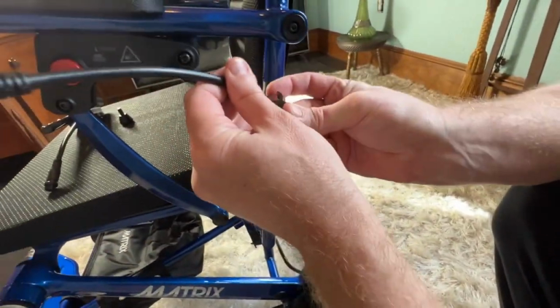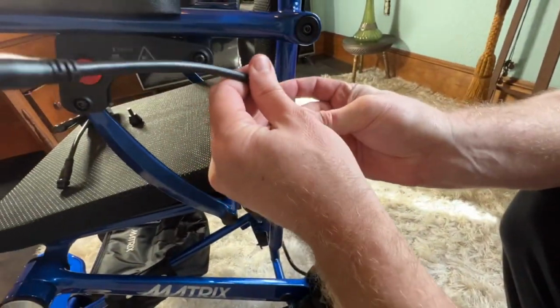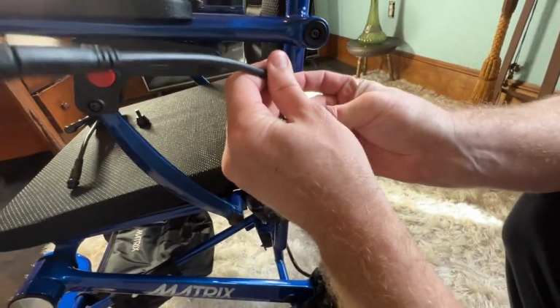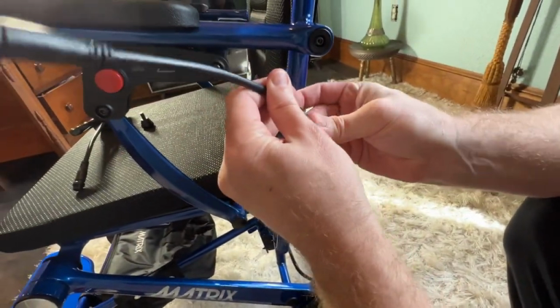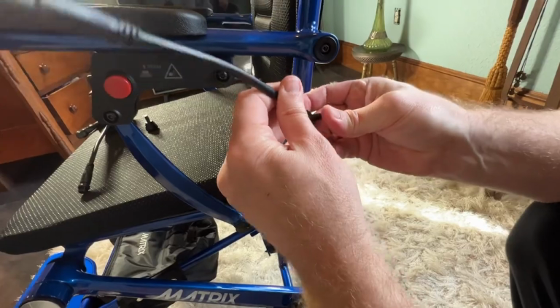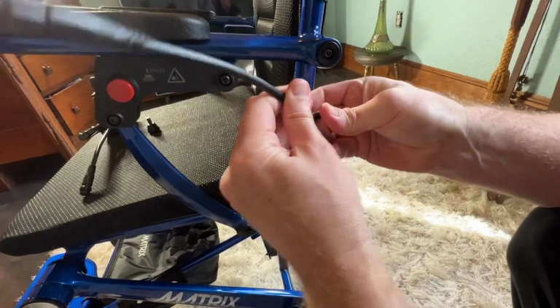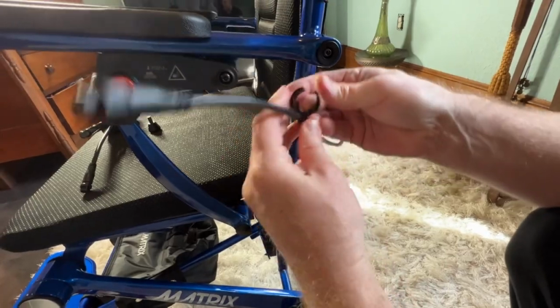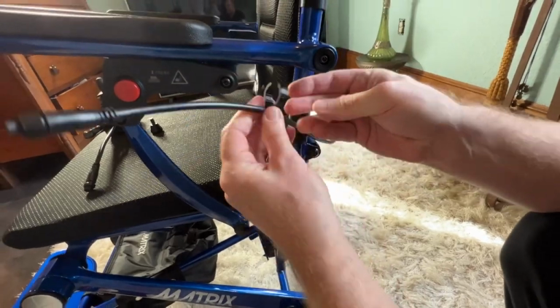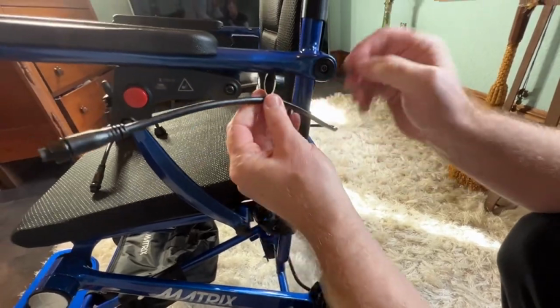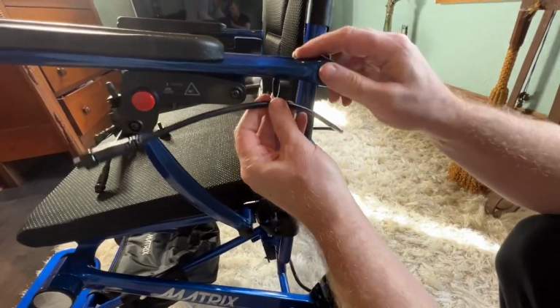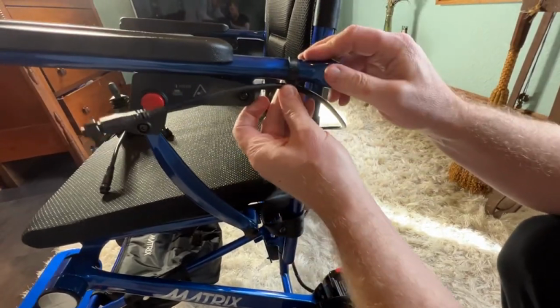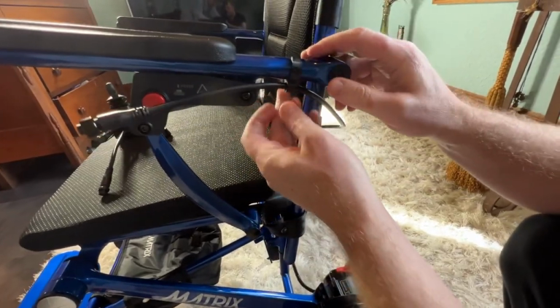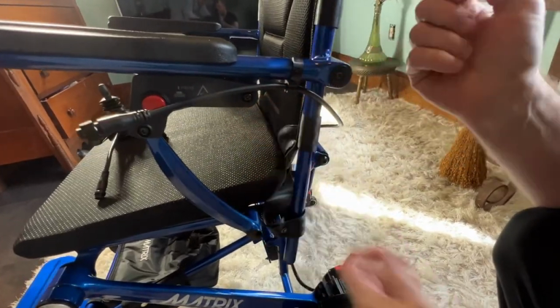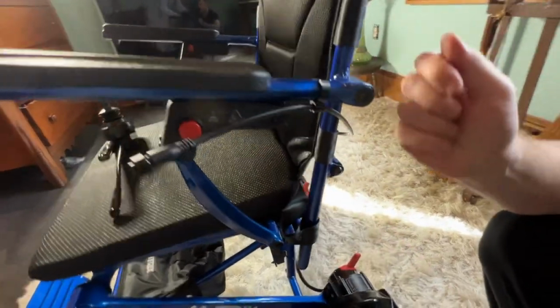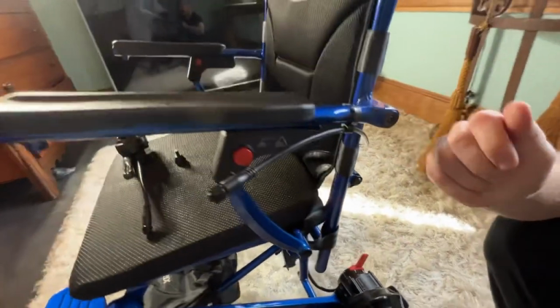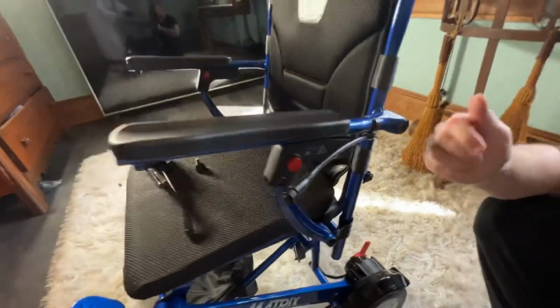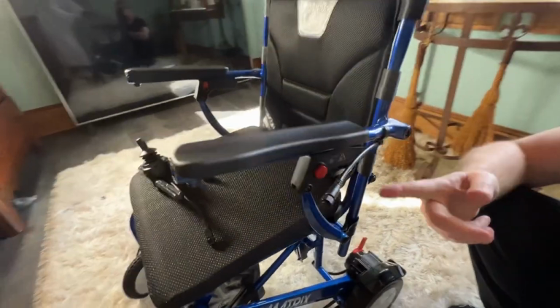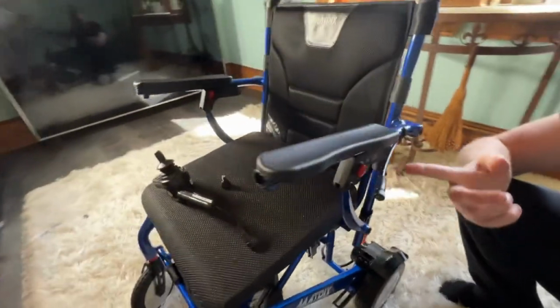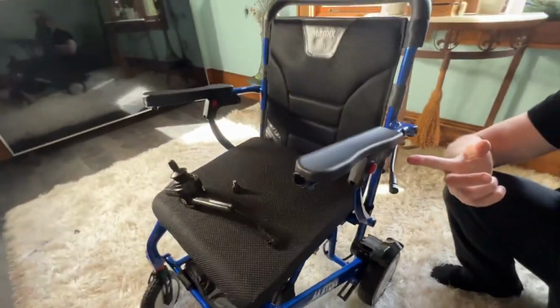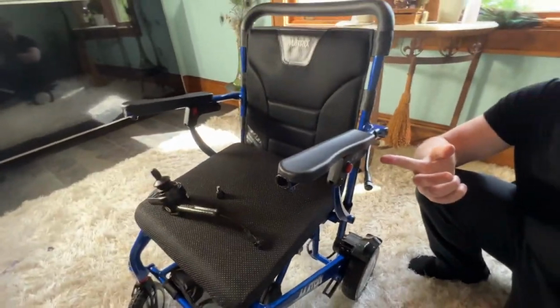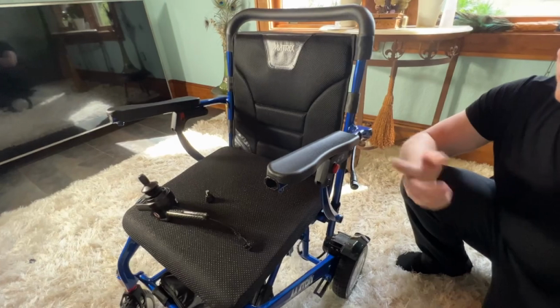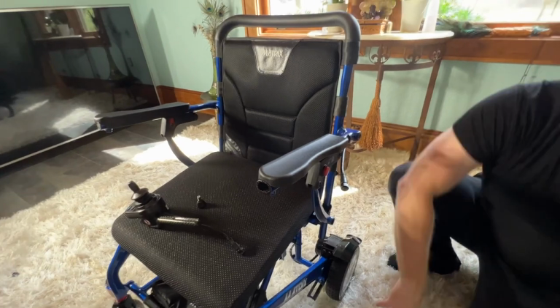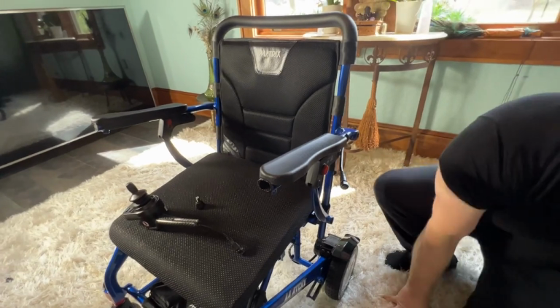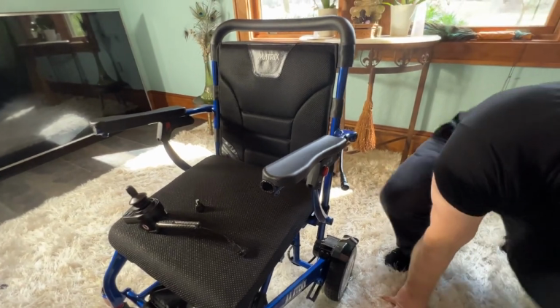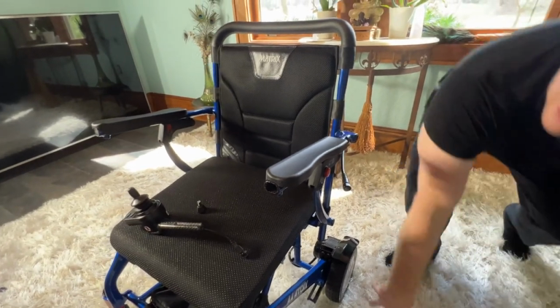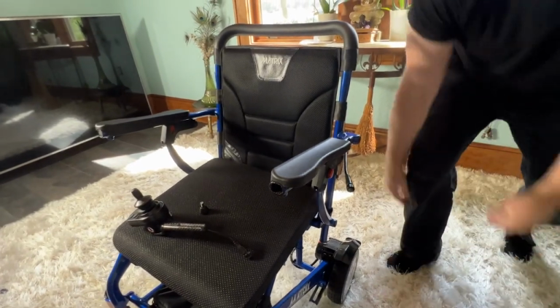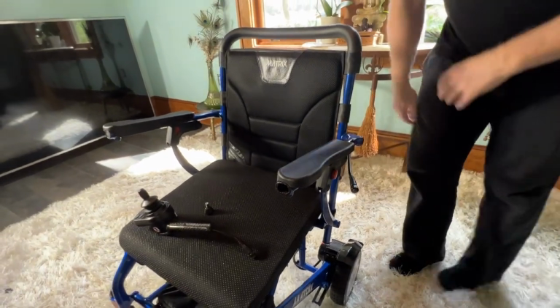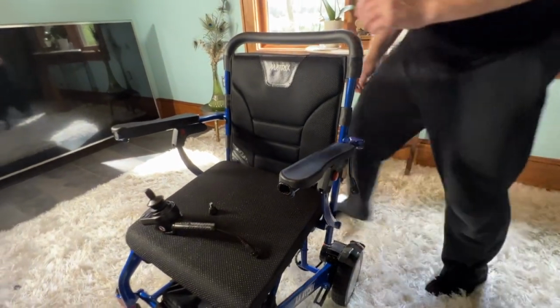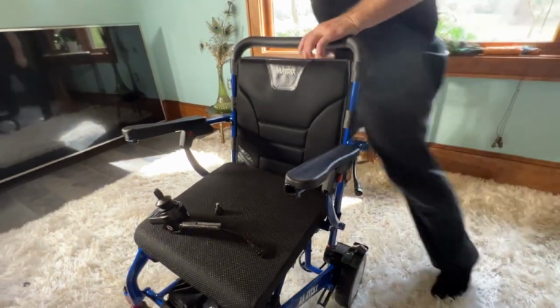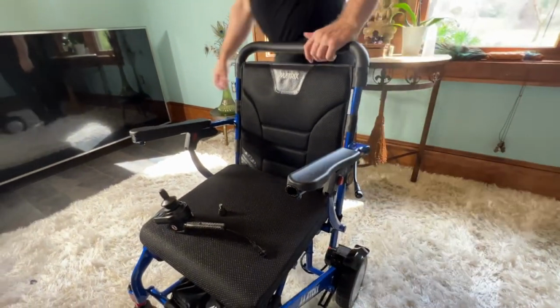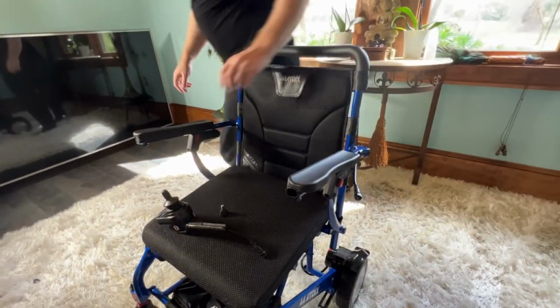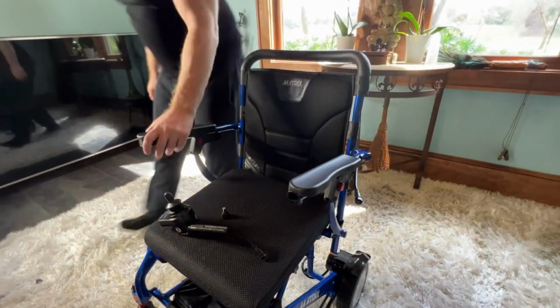Nothing to cut — this is a very simple chair, no zip ties to redo. Look at that, I just put that right on the left hand side and we have just a couple more things to do.